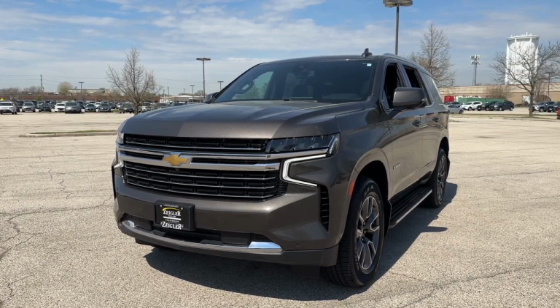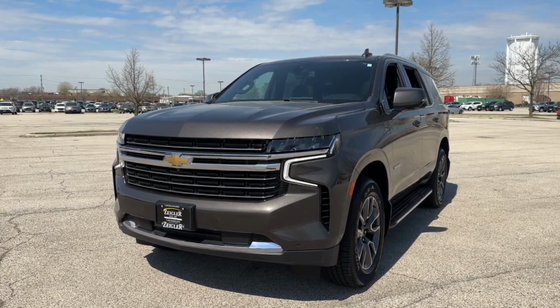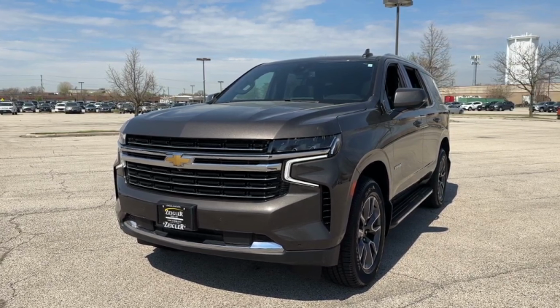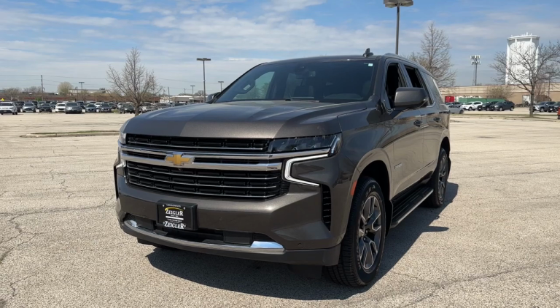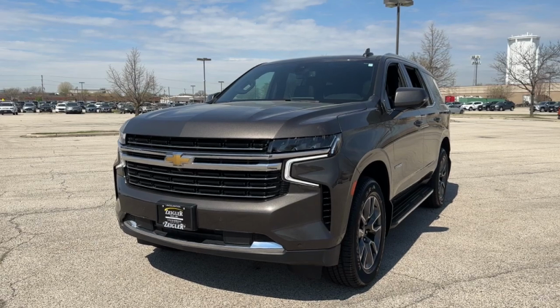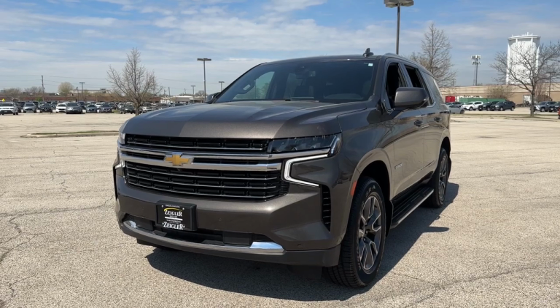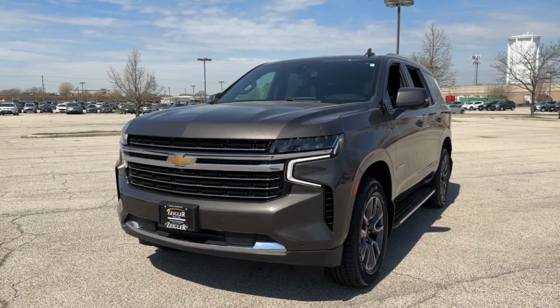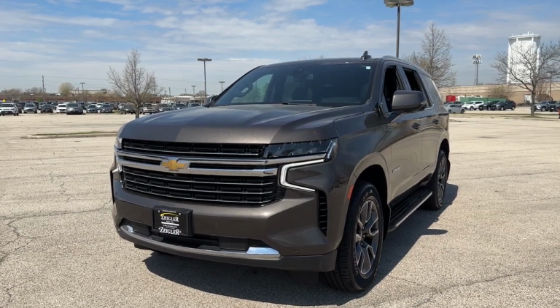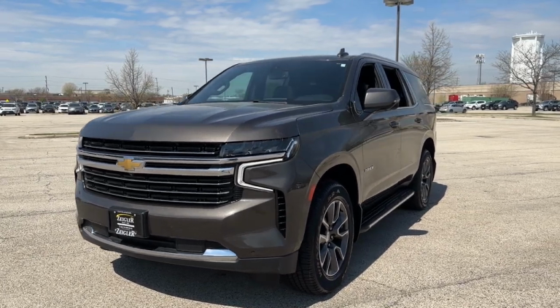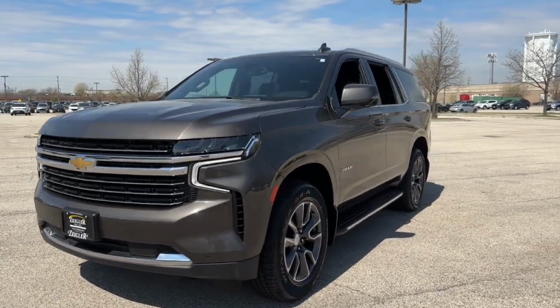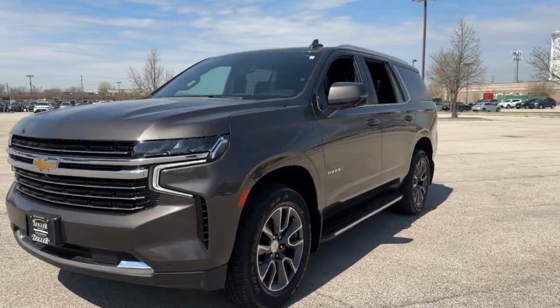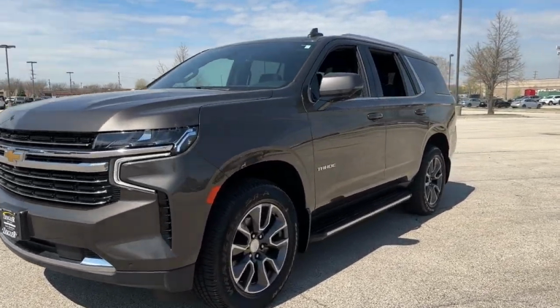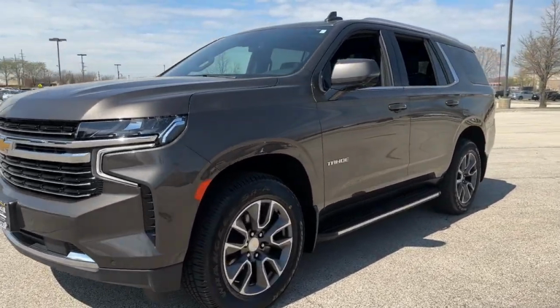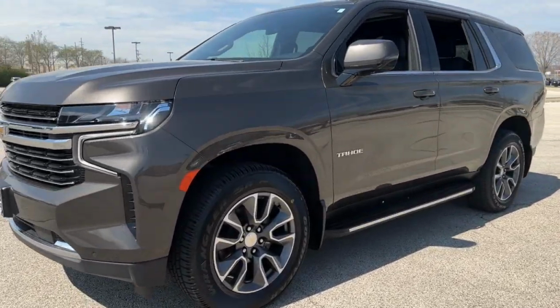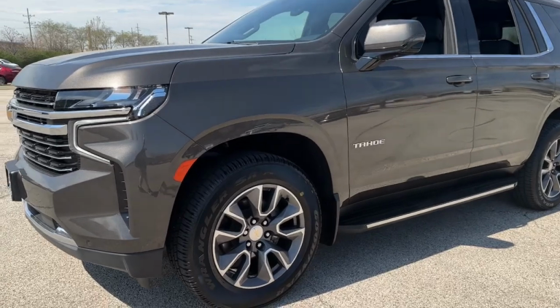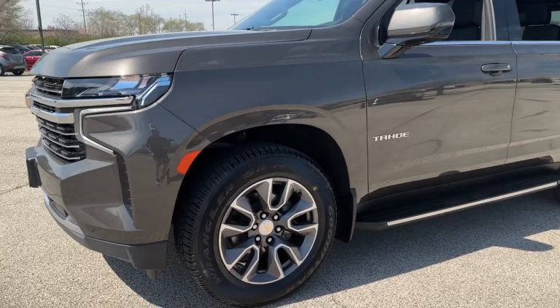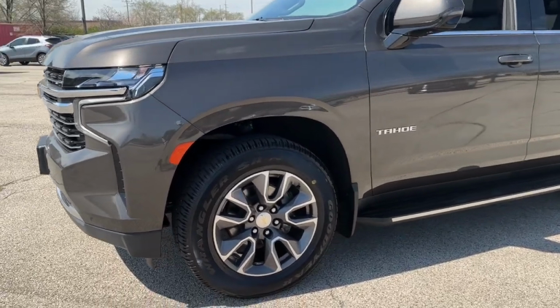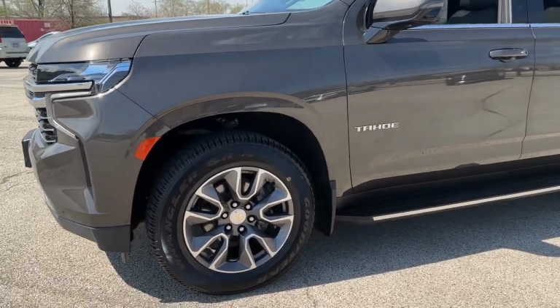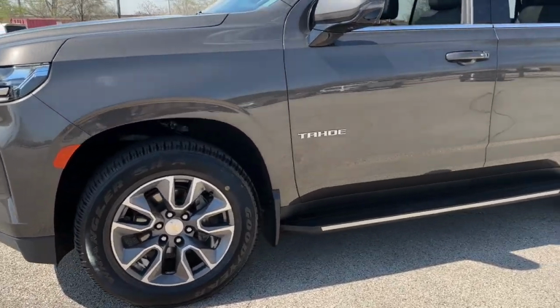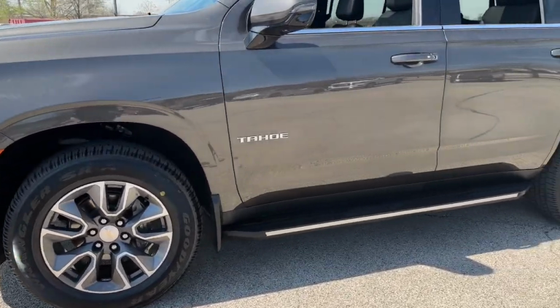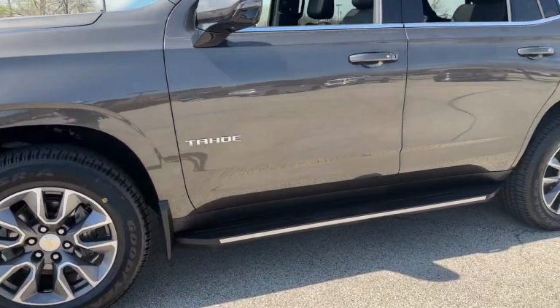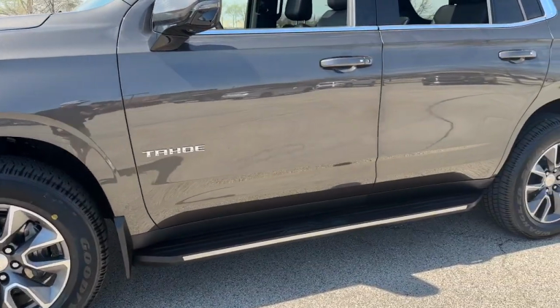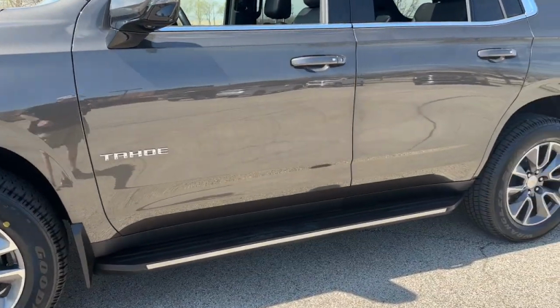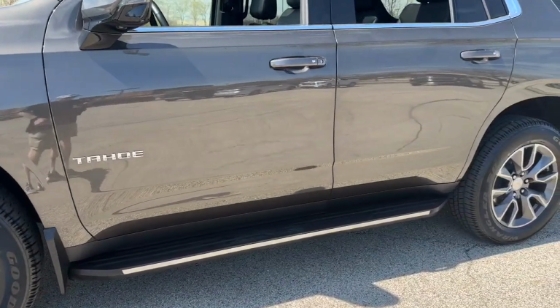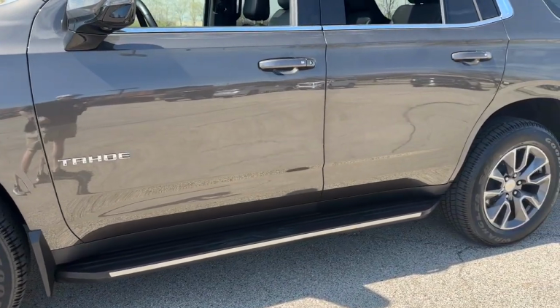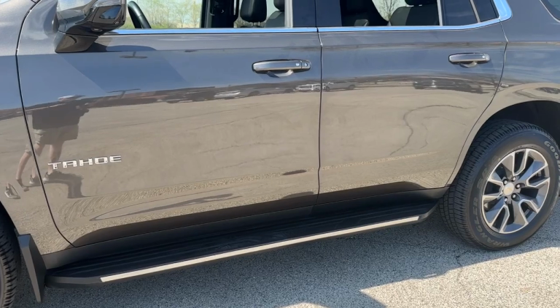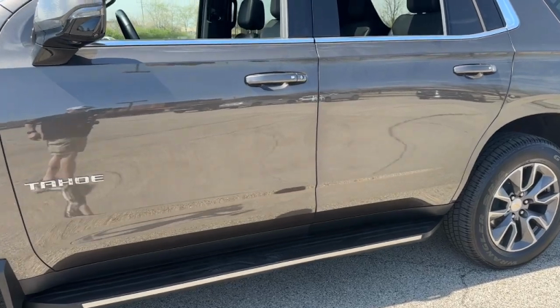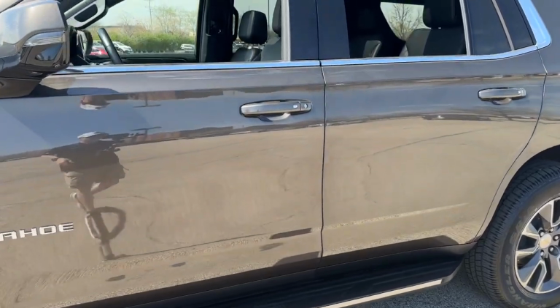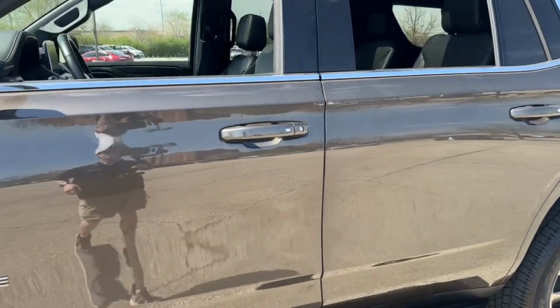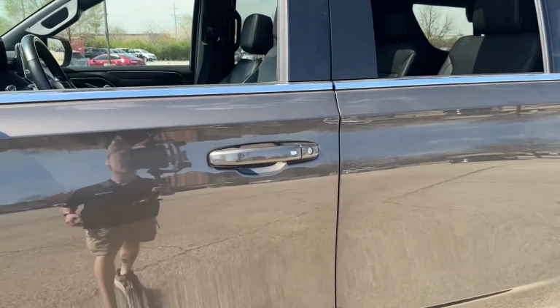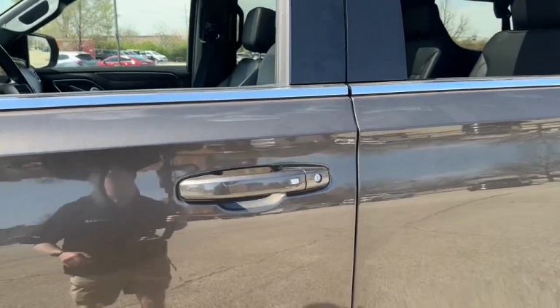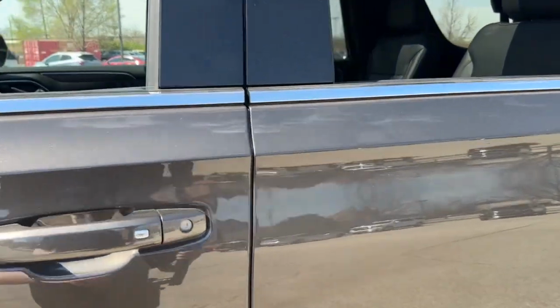Equipped with LED headlamps, daytime running lamps, 20-inch premium aluminum wheels, fixed chrome-embossed running boards, and keyless entry on the door handles.